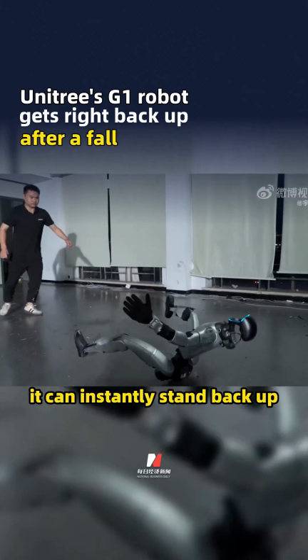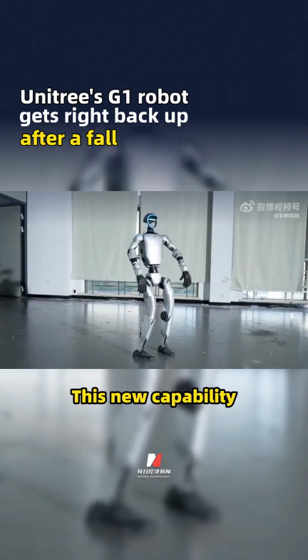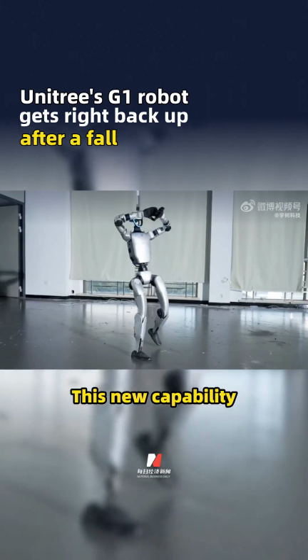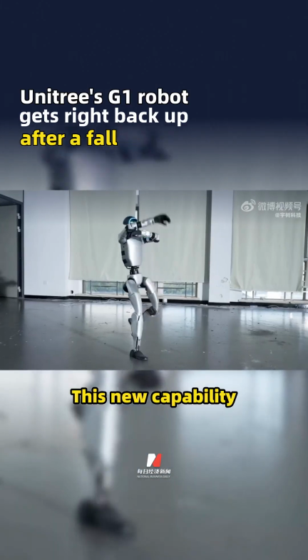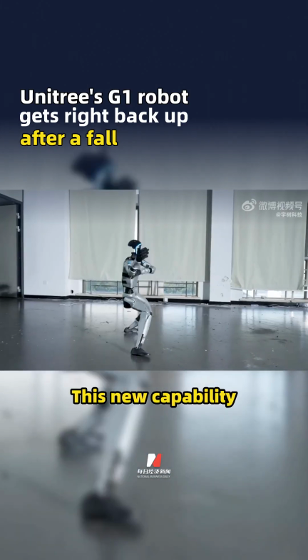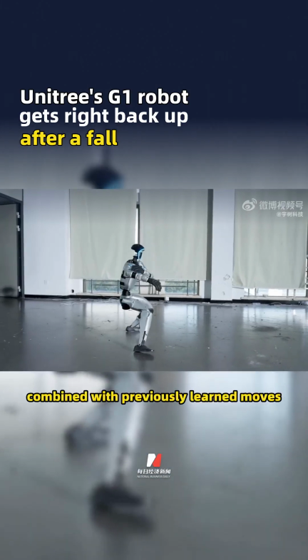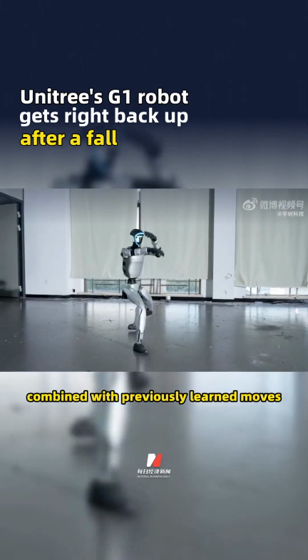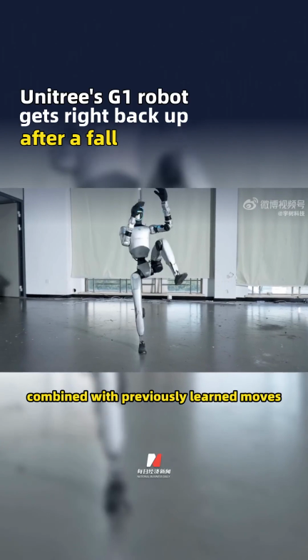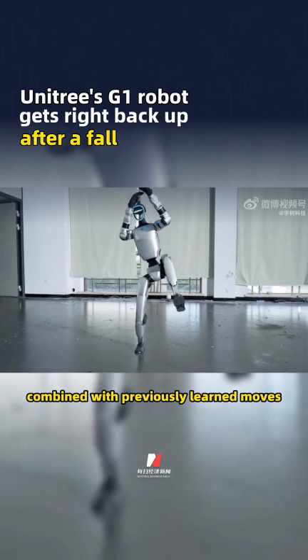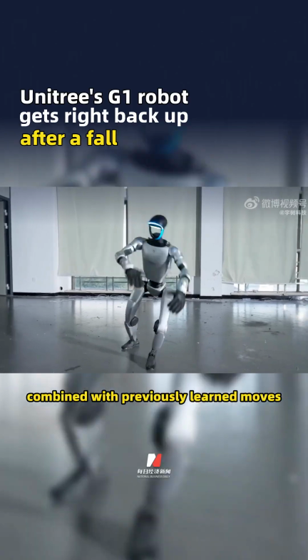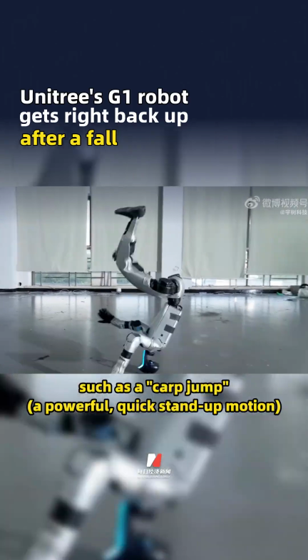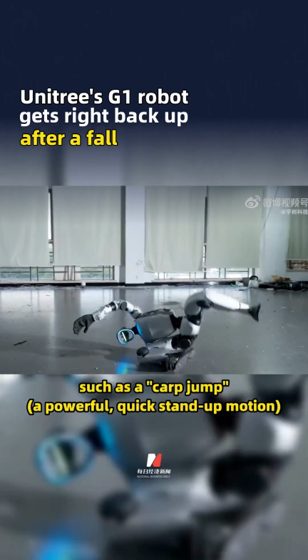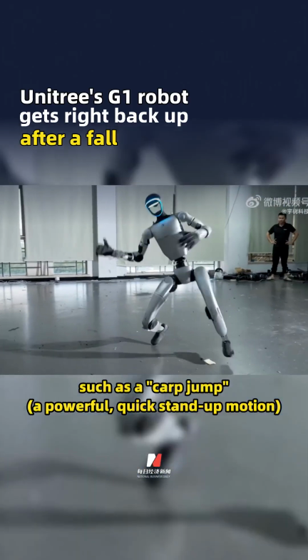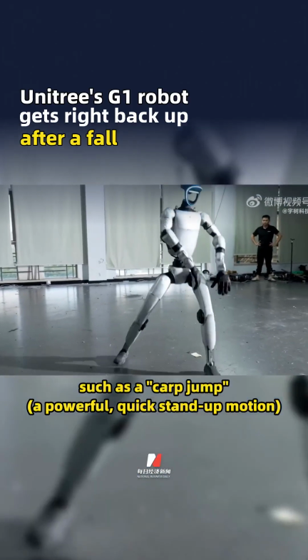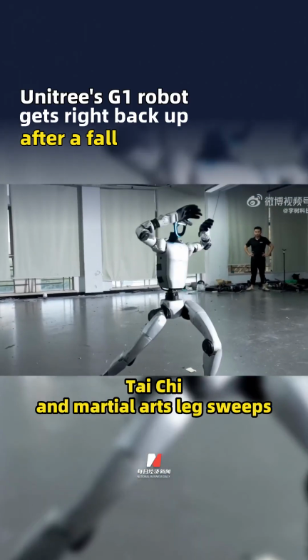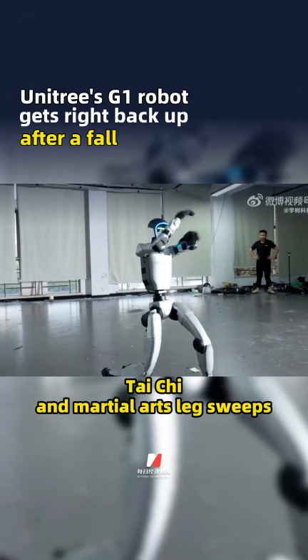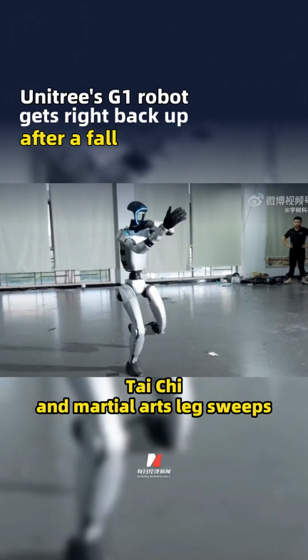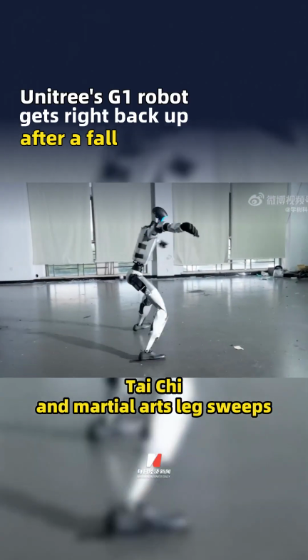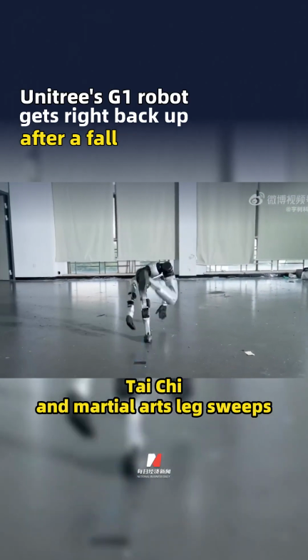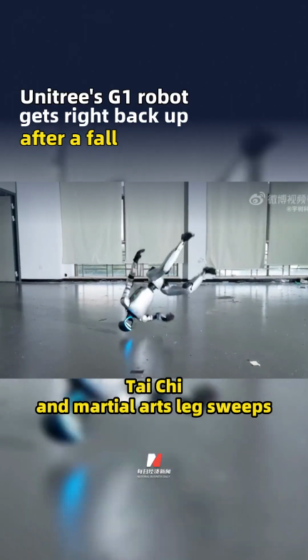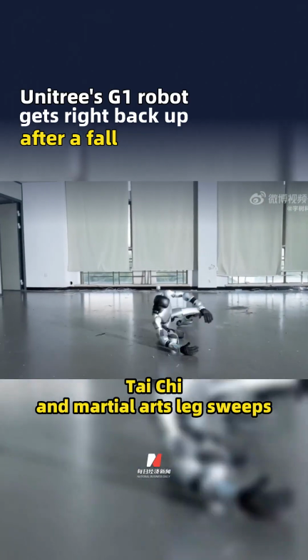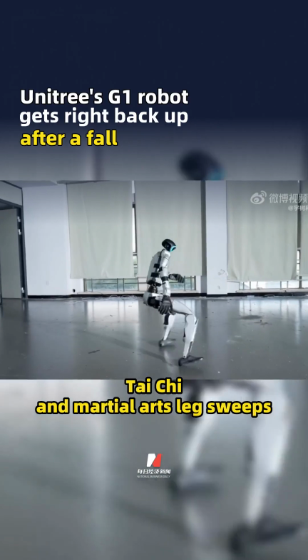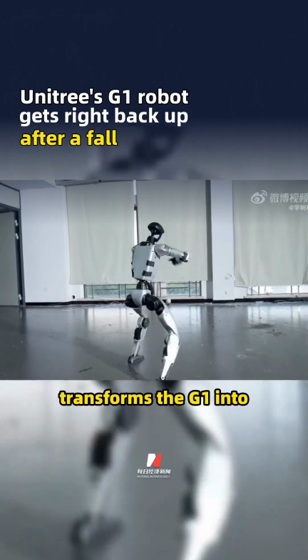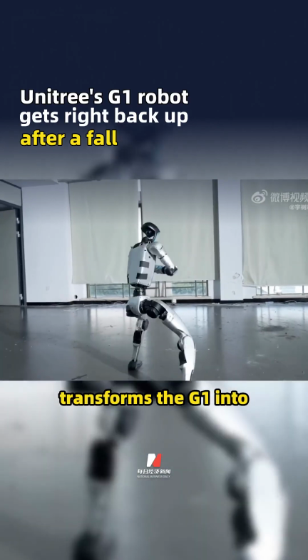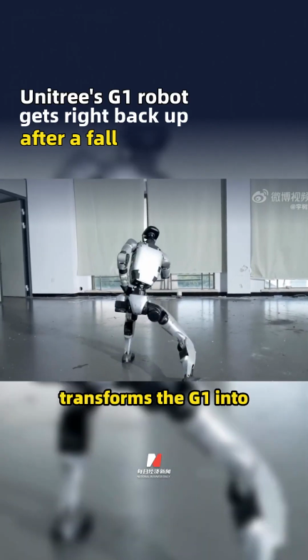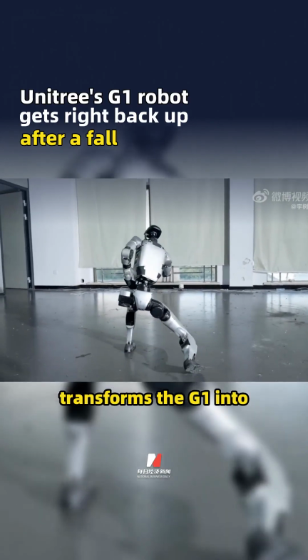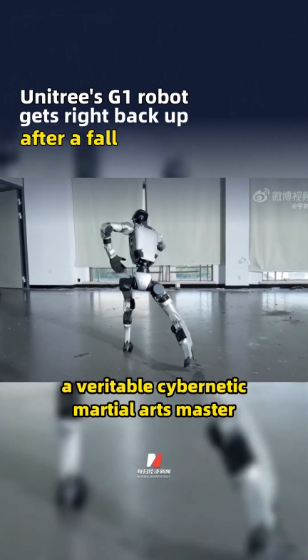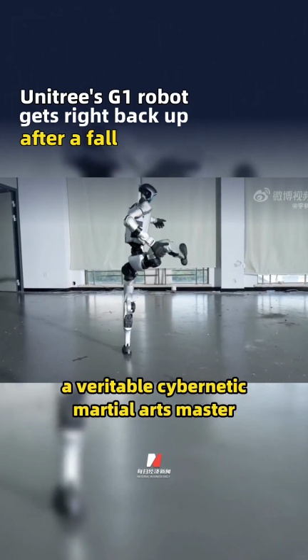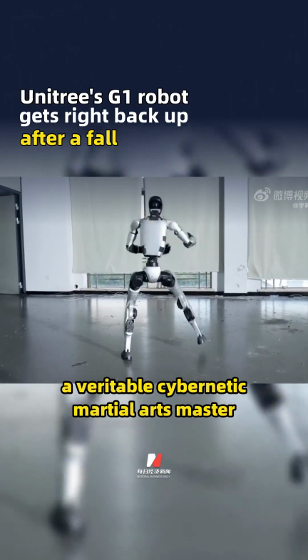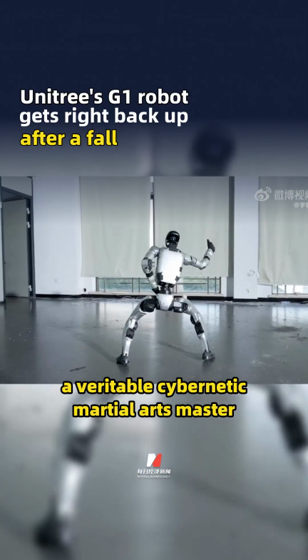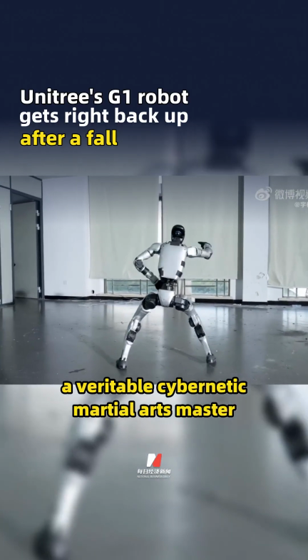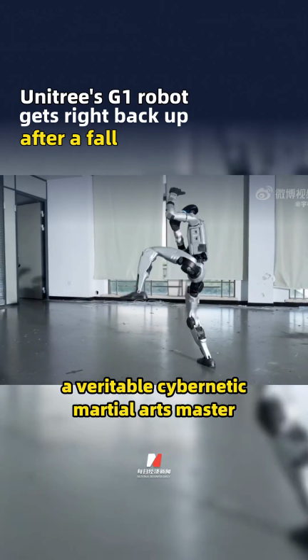This new capability, combined with previously learned moves such as a carp jump, tai chi, and martial arts leg sweeps, transforms the G1 into a veritable cybernetic martial arts master.